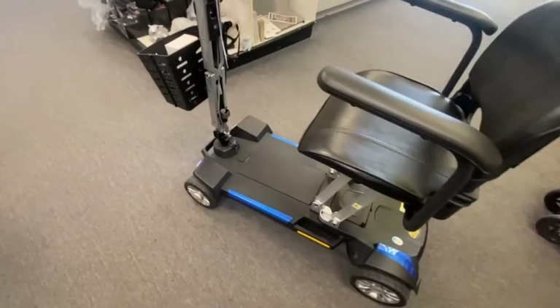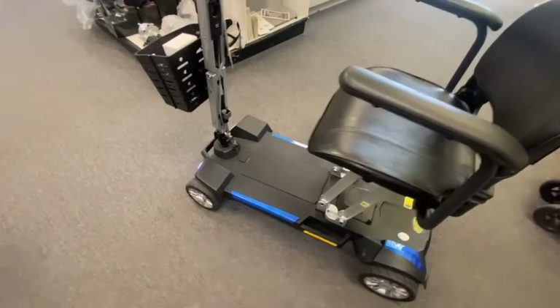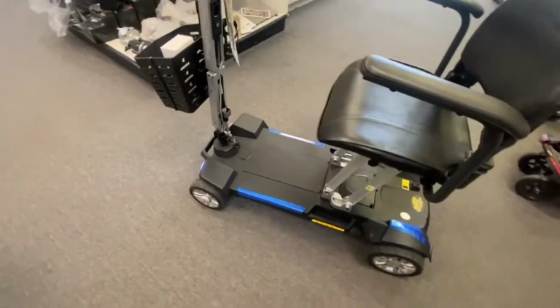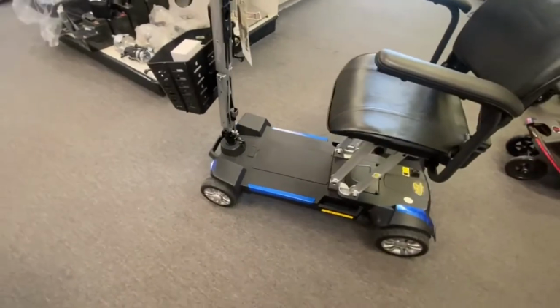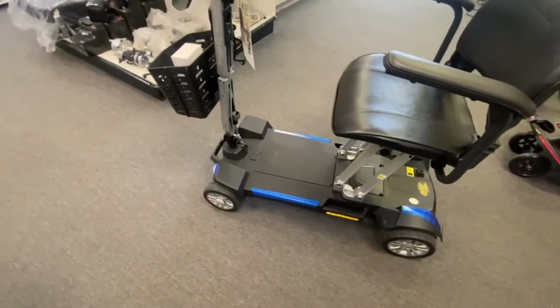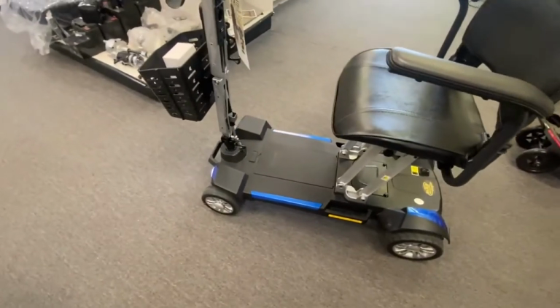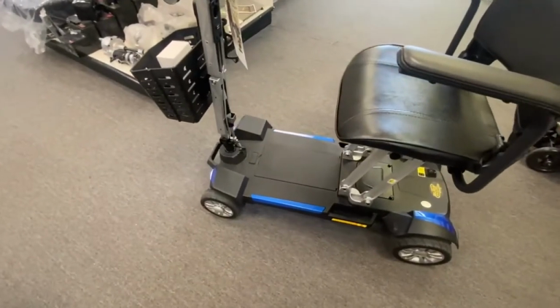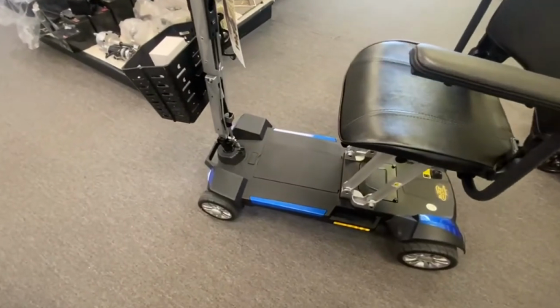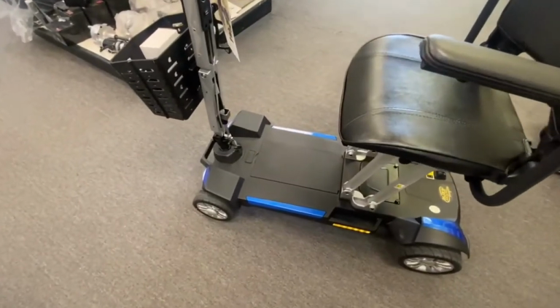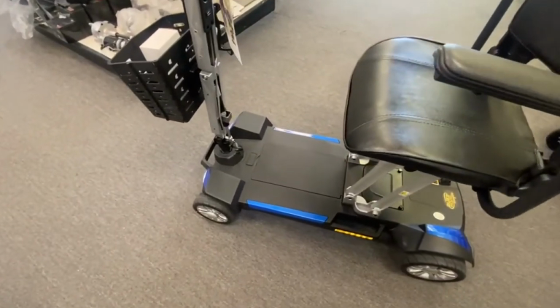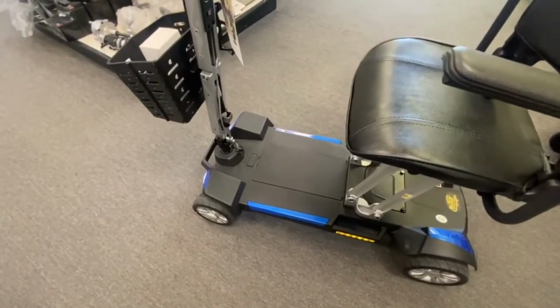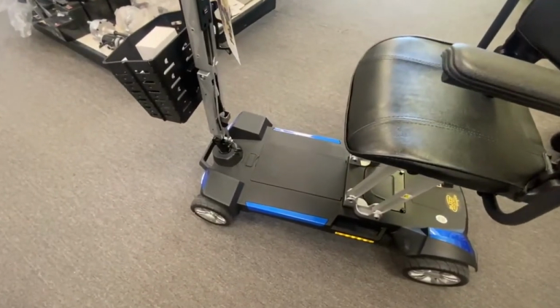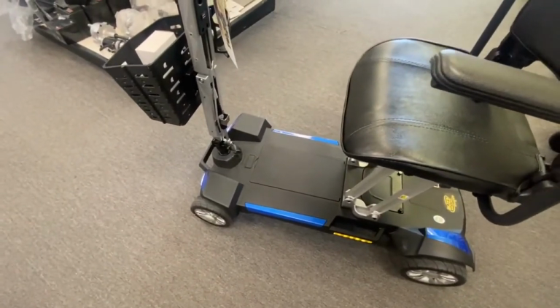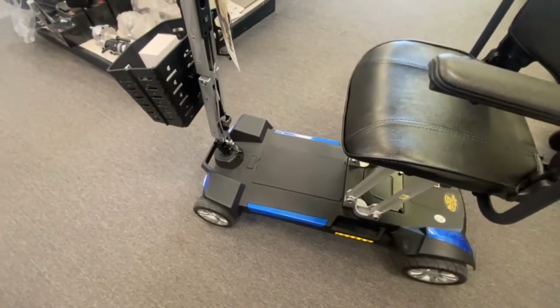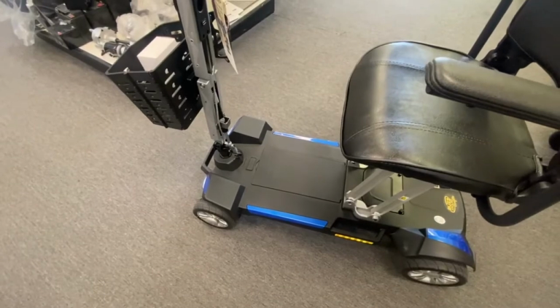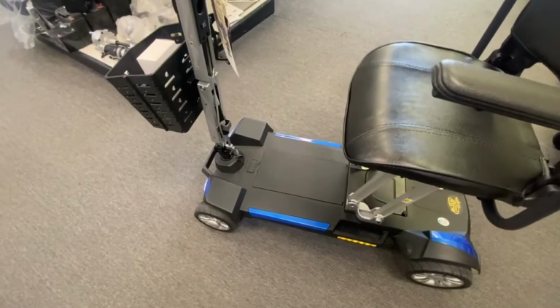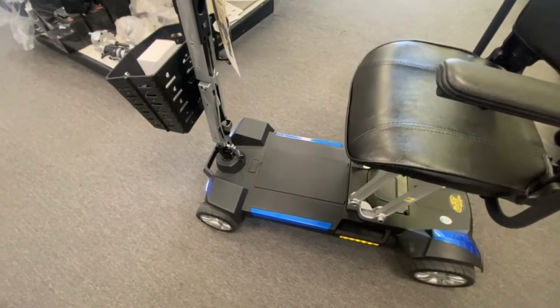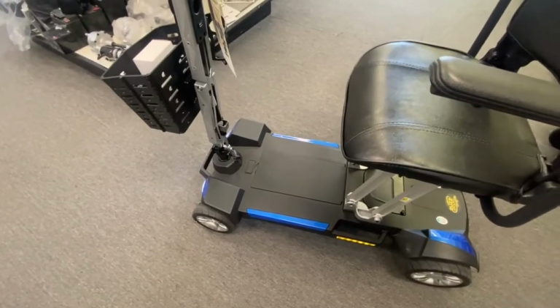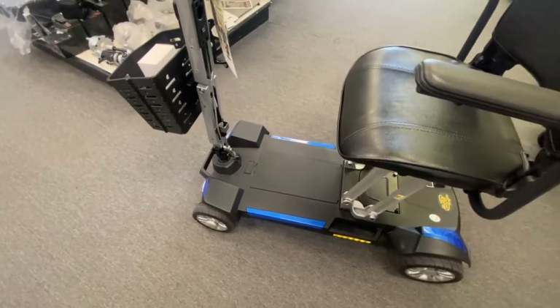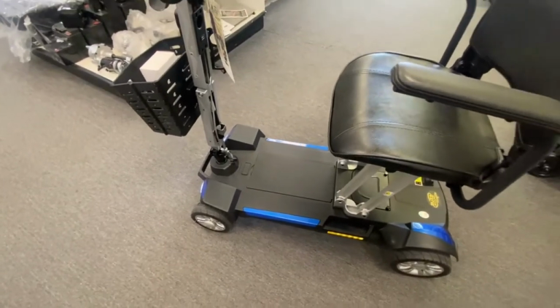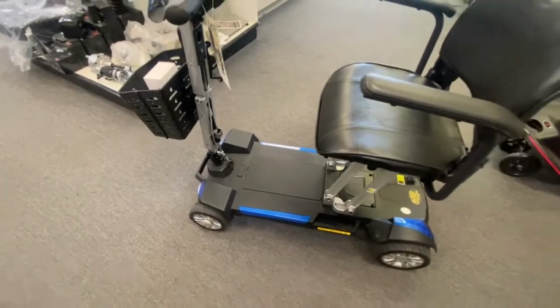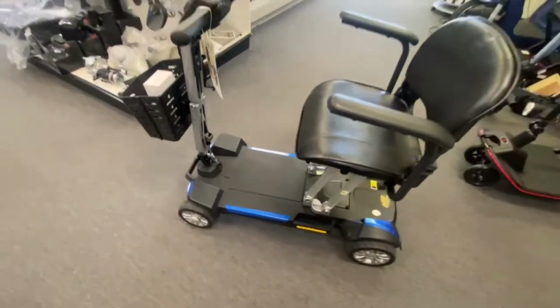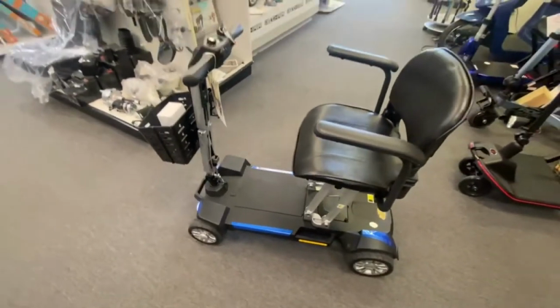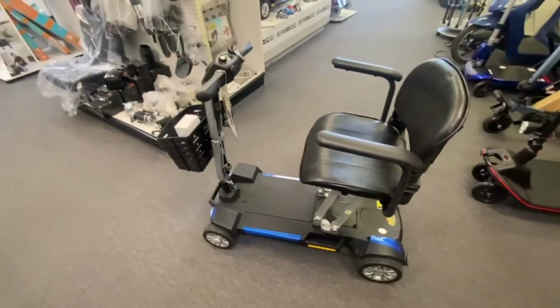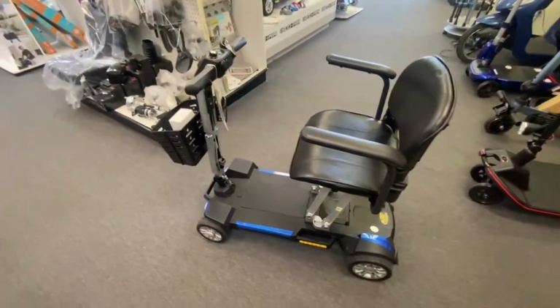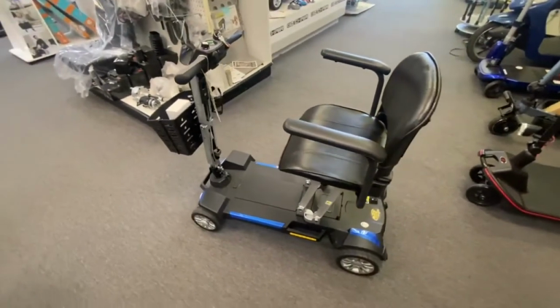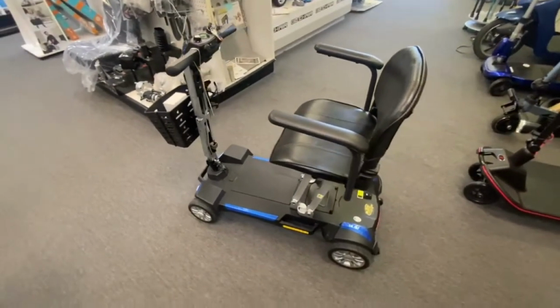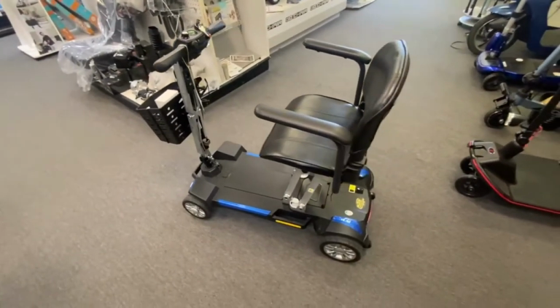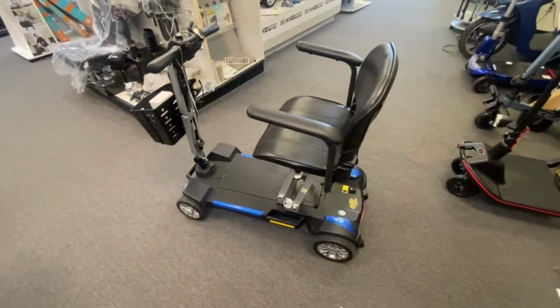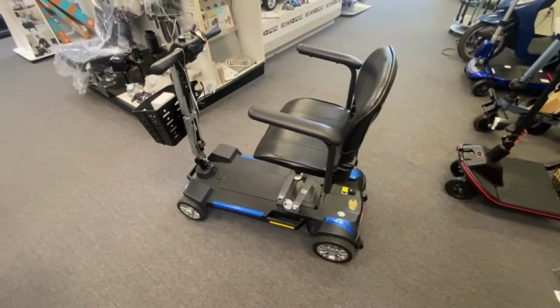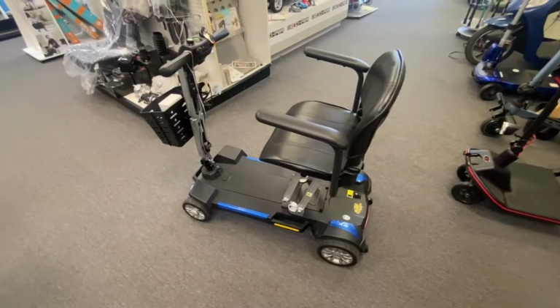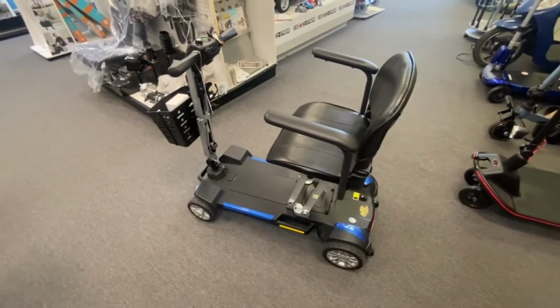With the lithium-ion batteries you get good ranges, but you do have to buy the optional travel battery if you want to travel on the airlines, due to the standard battery size being 15AH, which is 360Wh — above the airline limit.